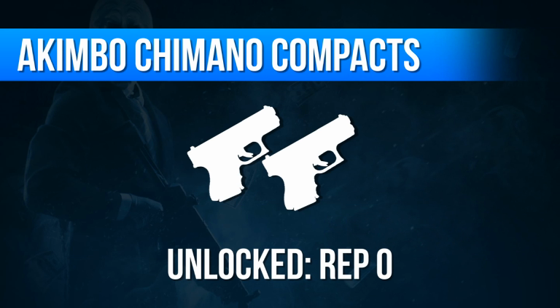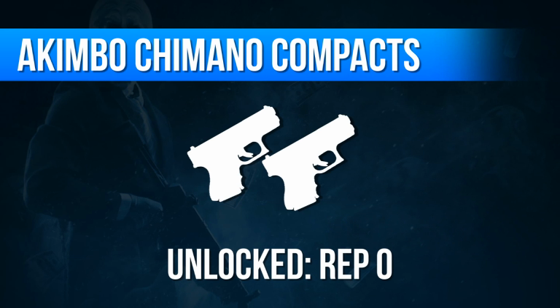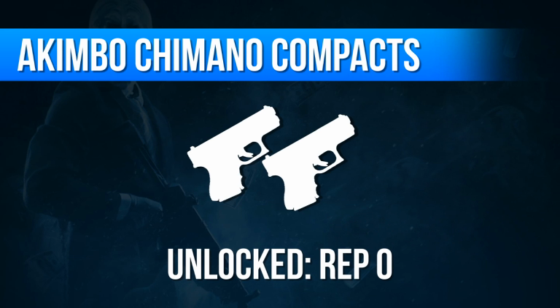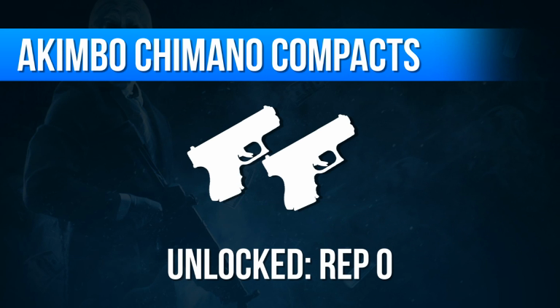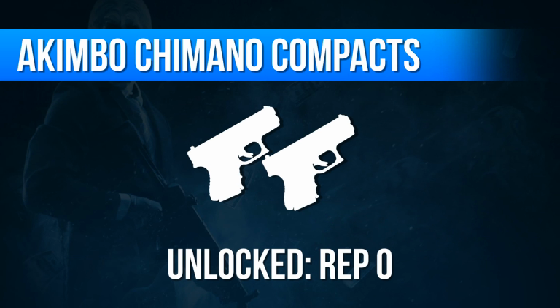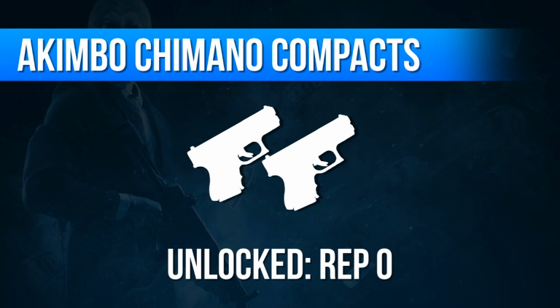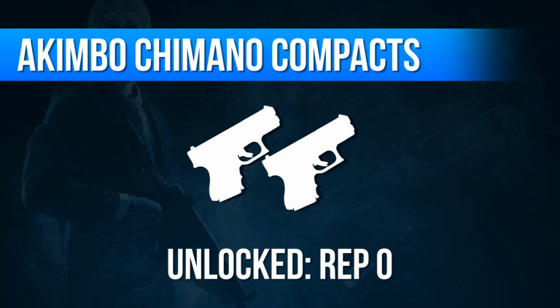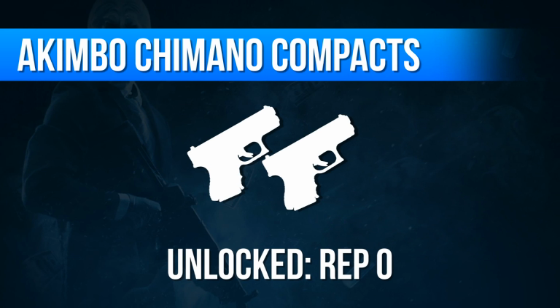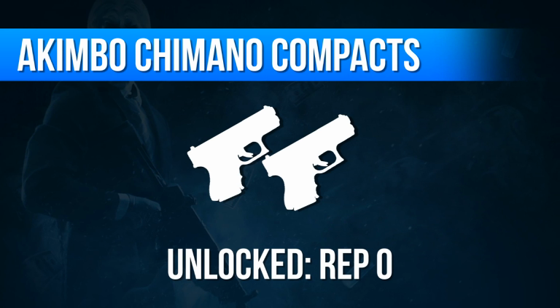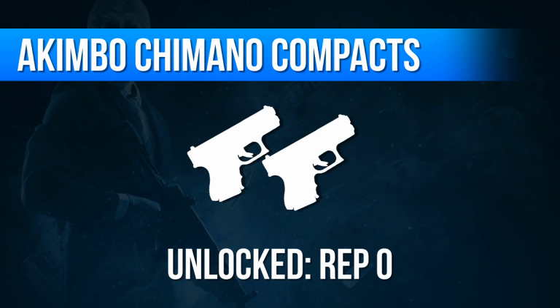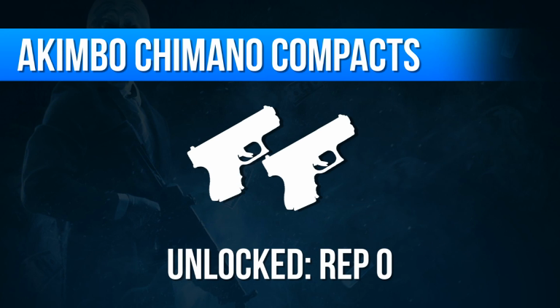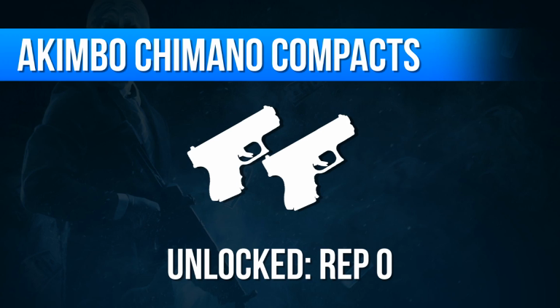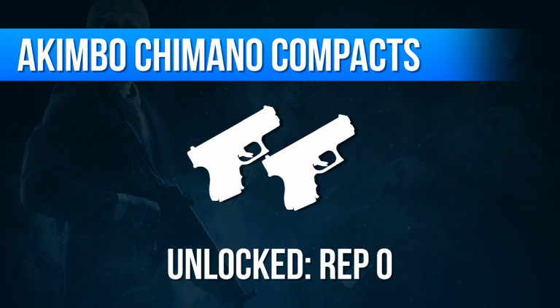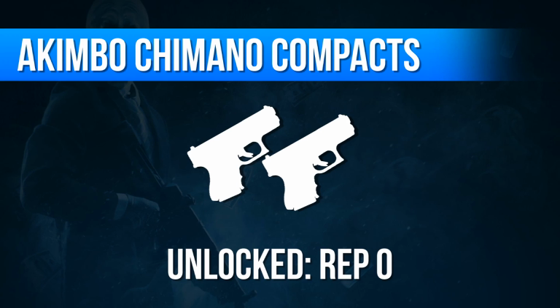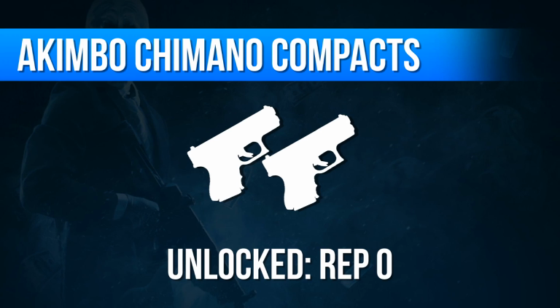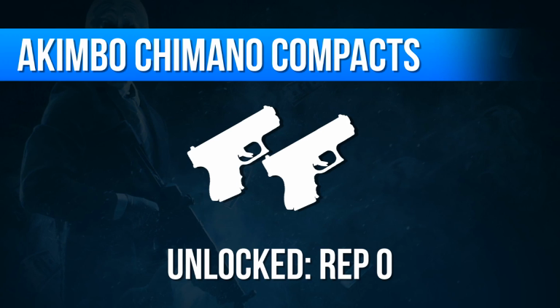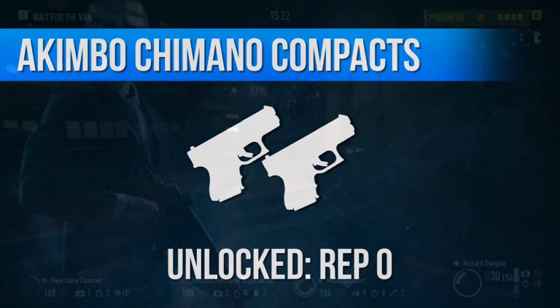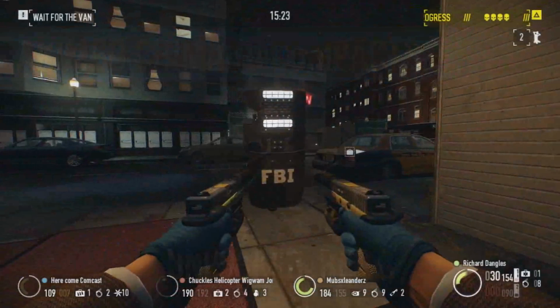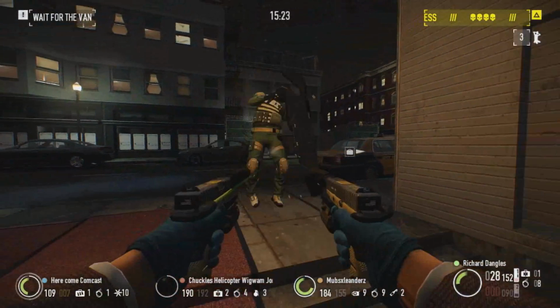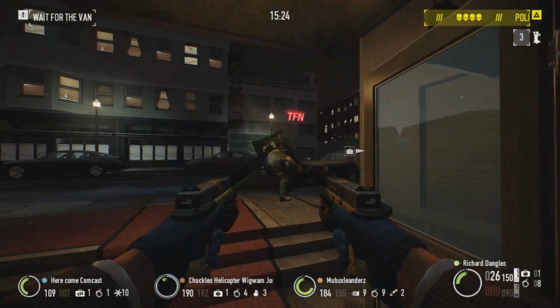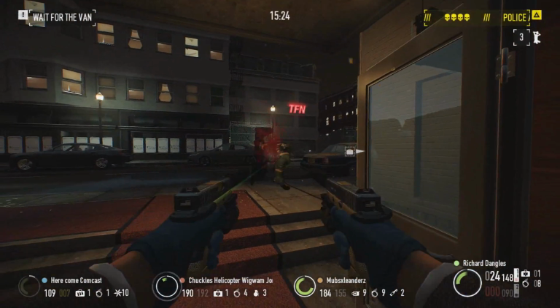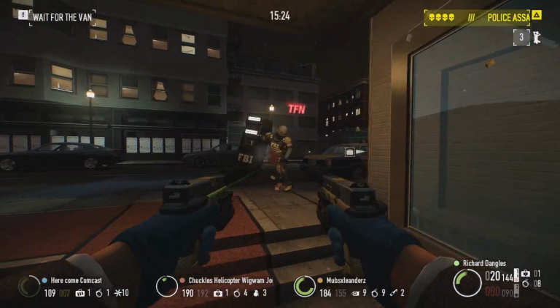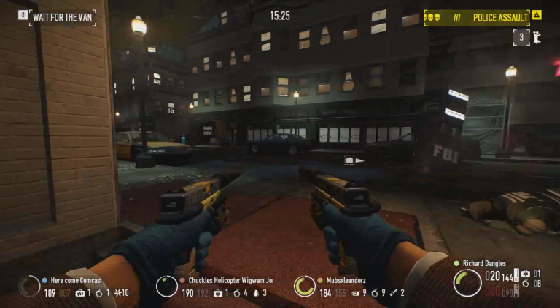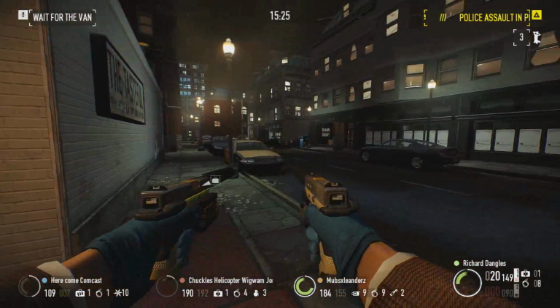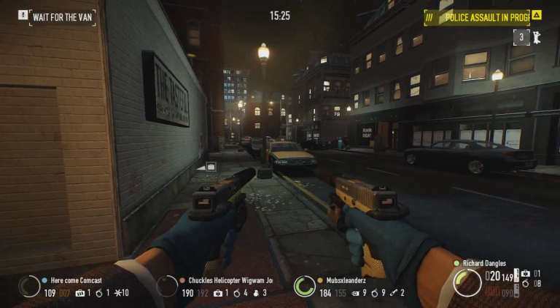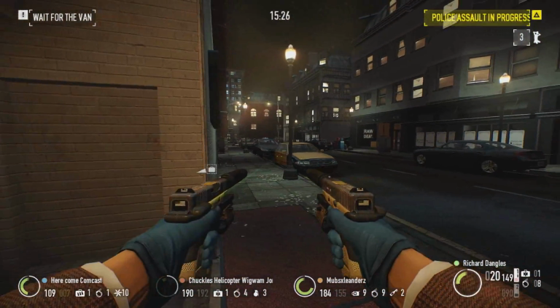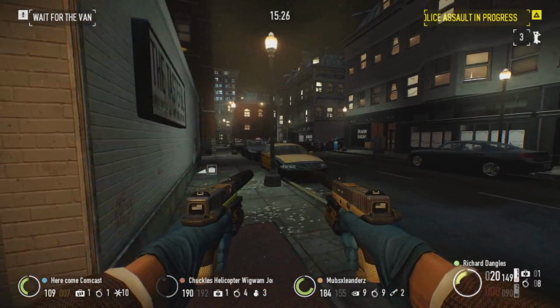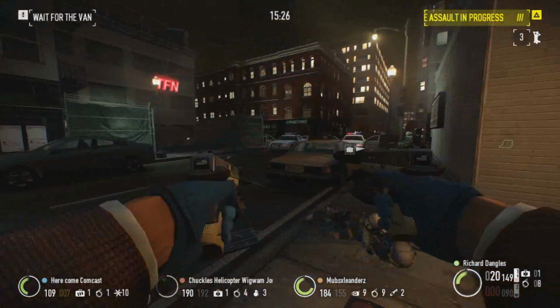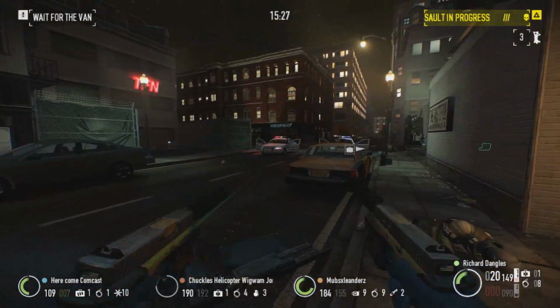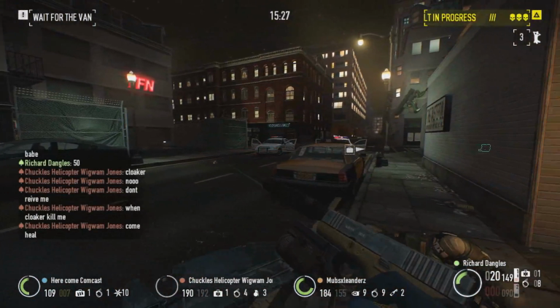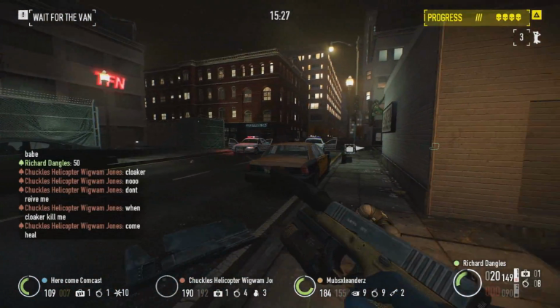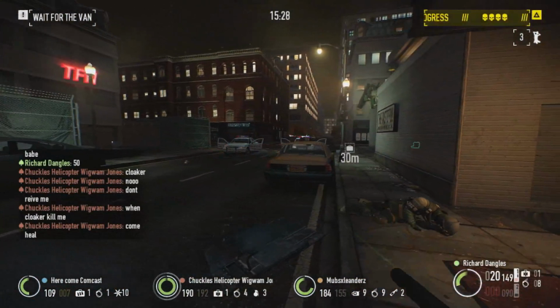This pair of concealable yet lethal handguns act as the little brother to the Chimano Custom, granting the use of more ammo and a higher fire rate at the cost of reduced stopping power.